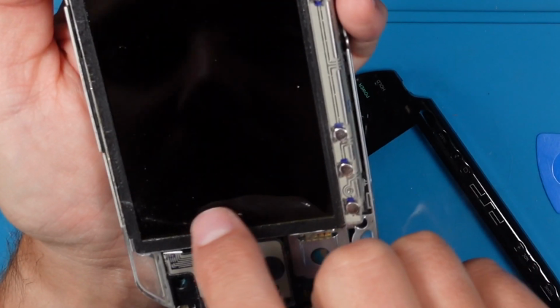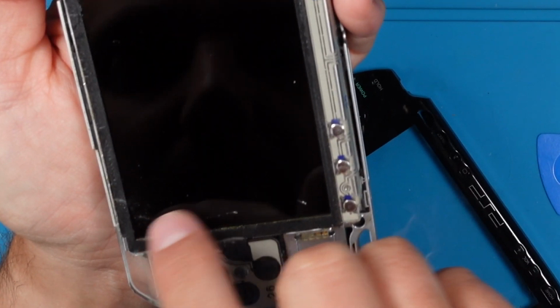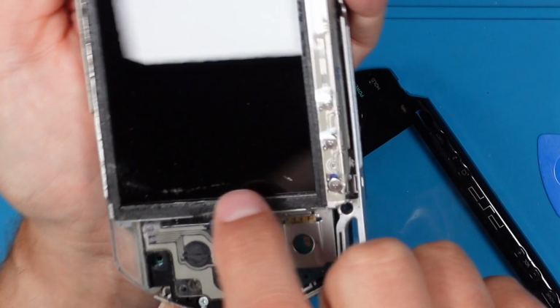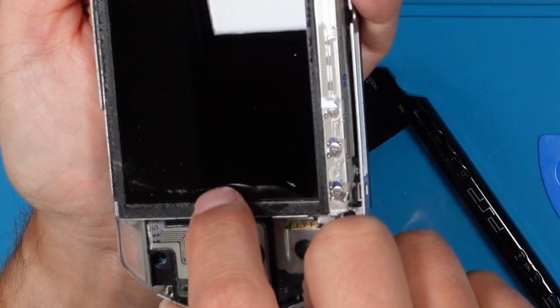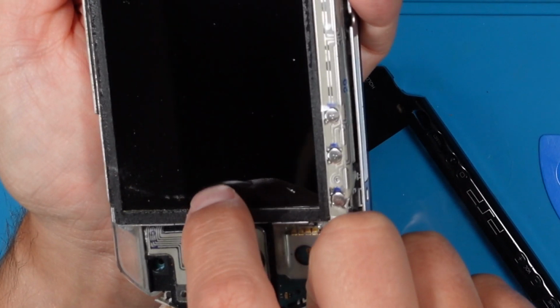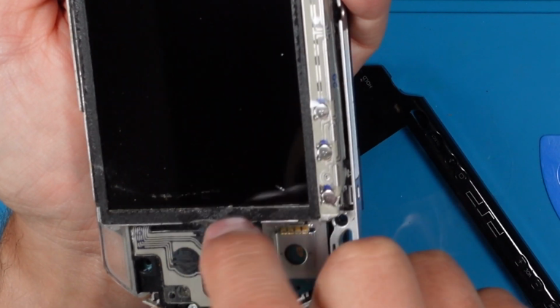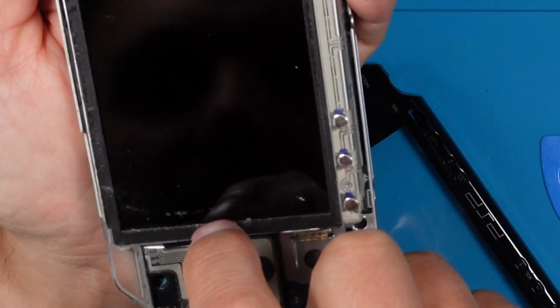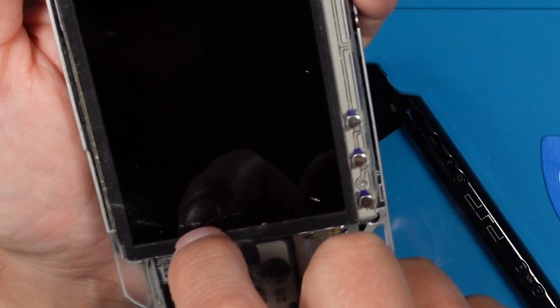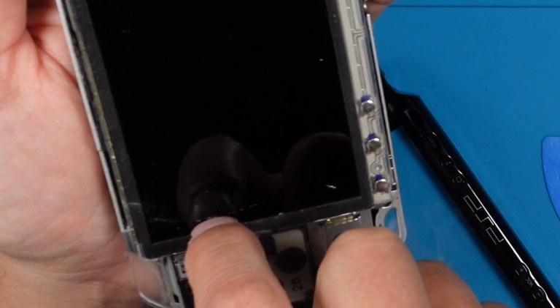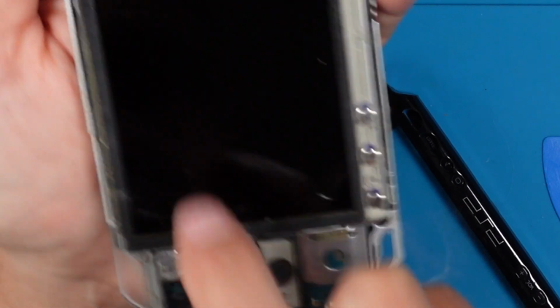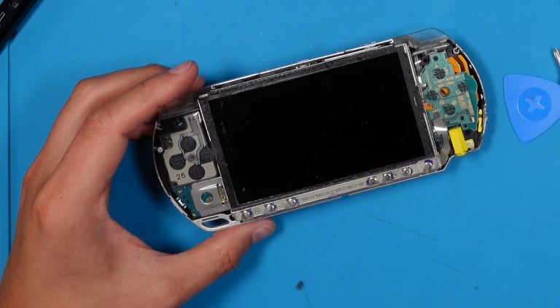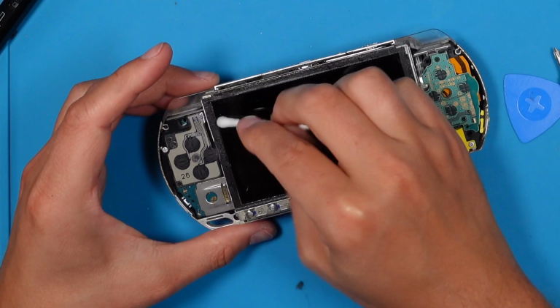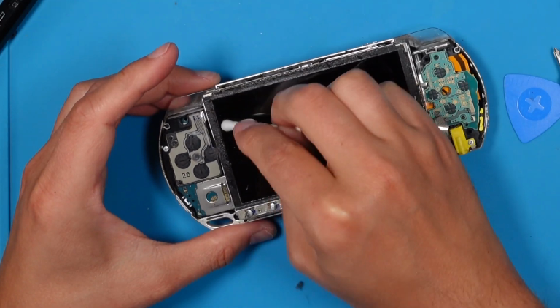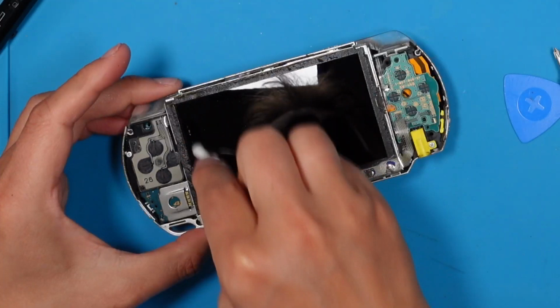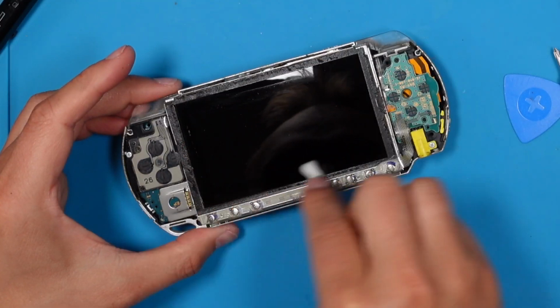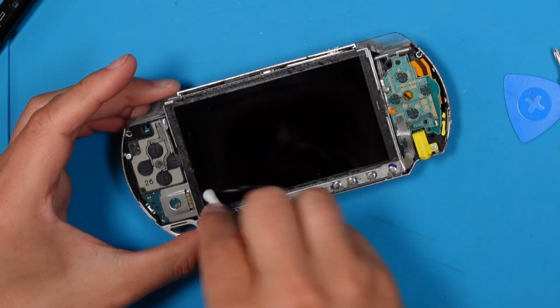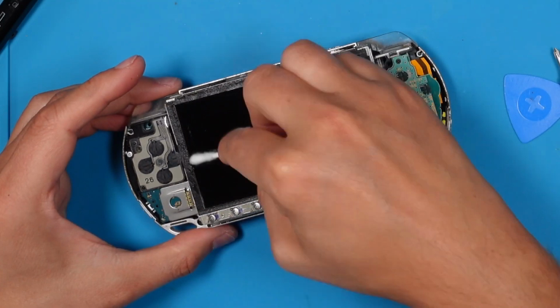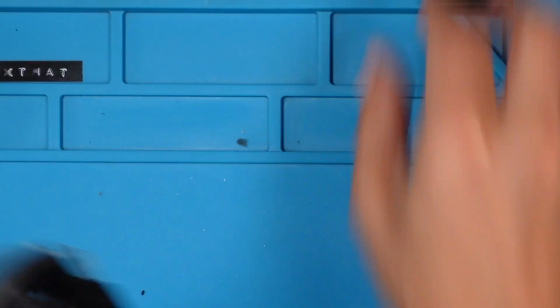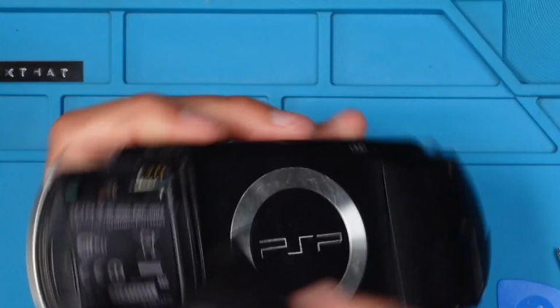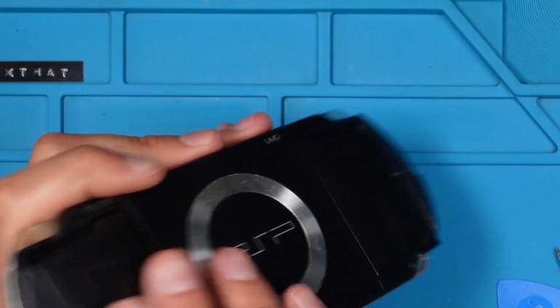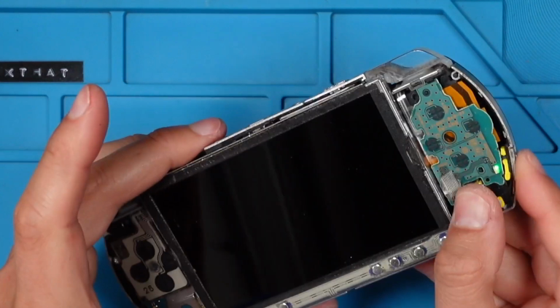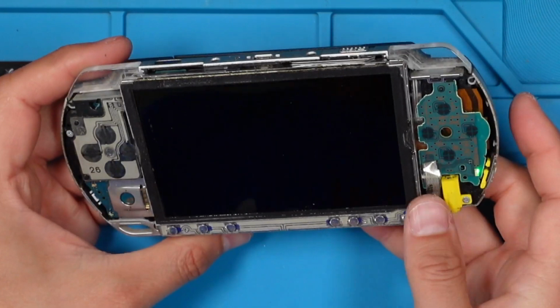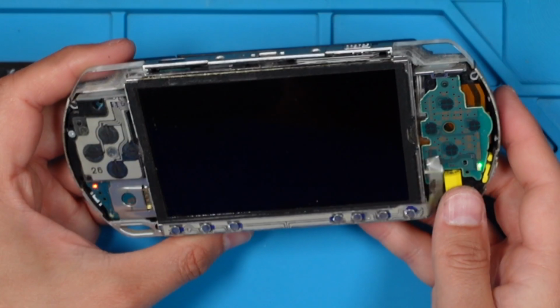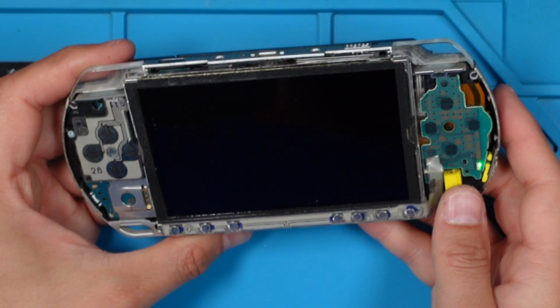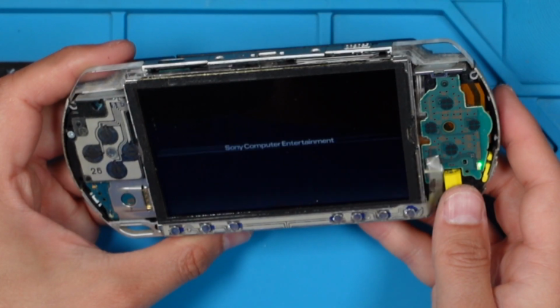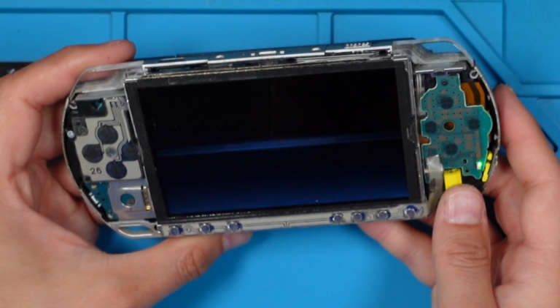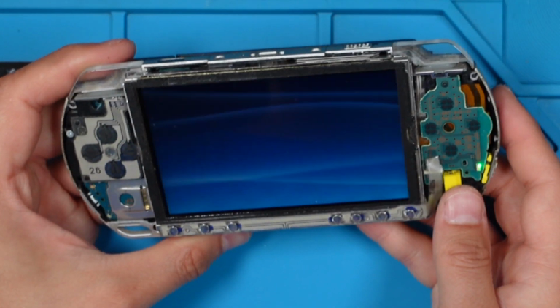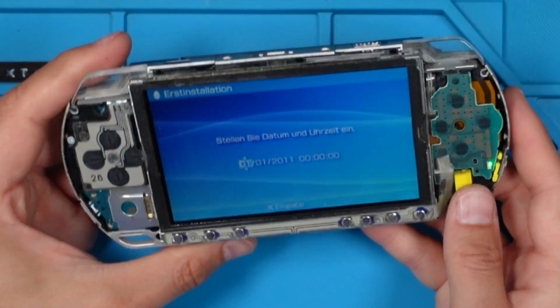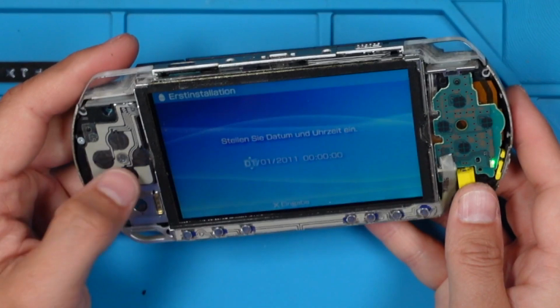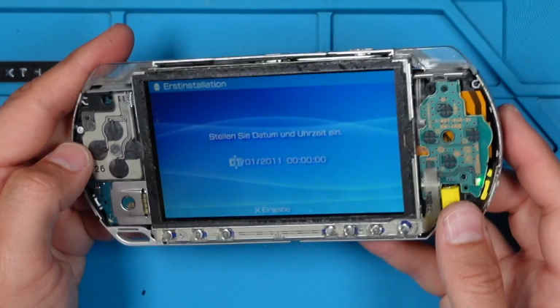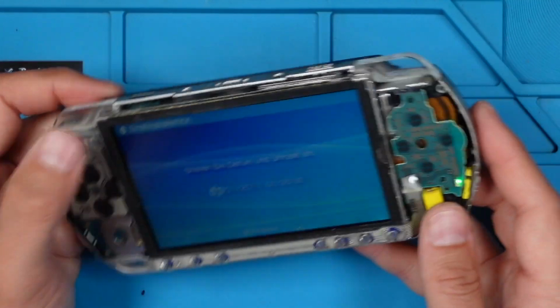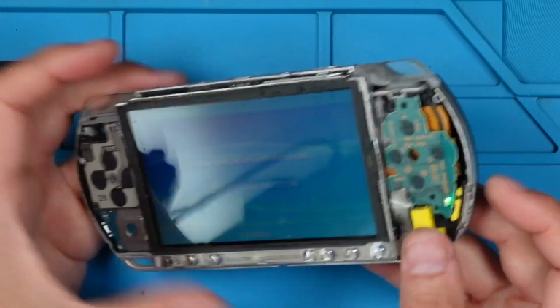That doesn't look good. Let's try to clean it up with 99% IPA — isopropyl alcohol — and a cotton swab. This looks much better now. I think the LCD is fine.